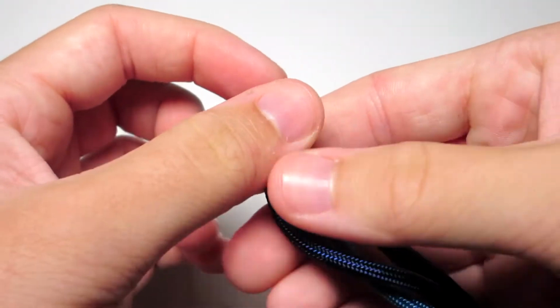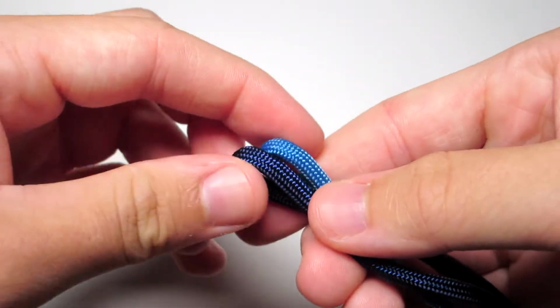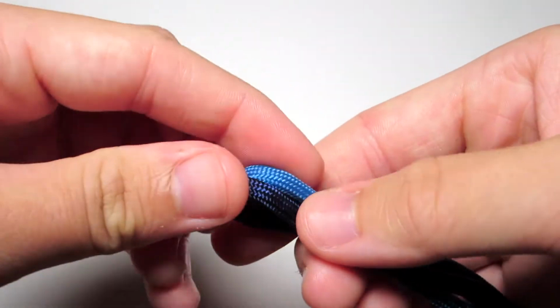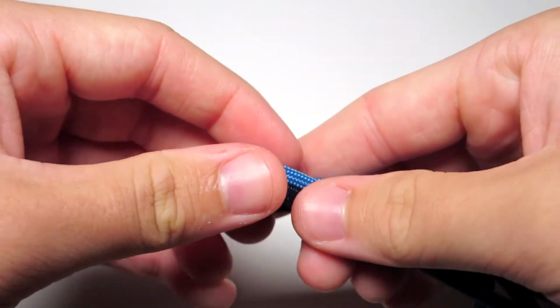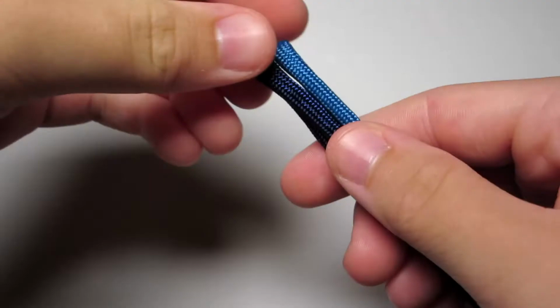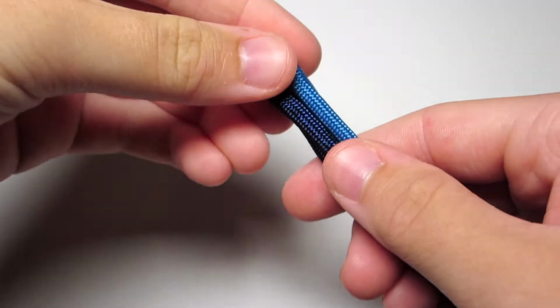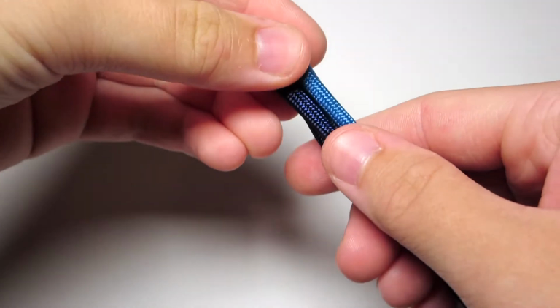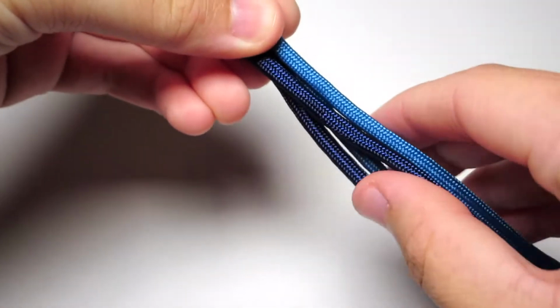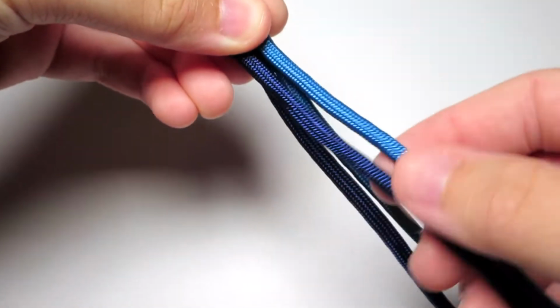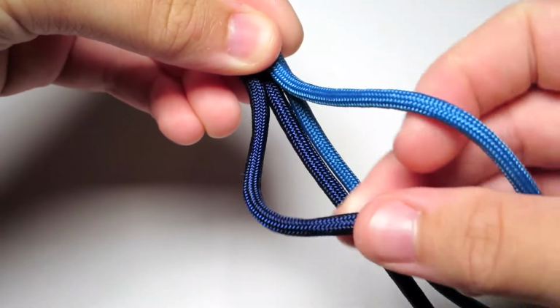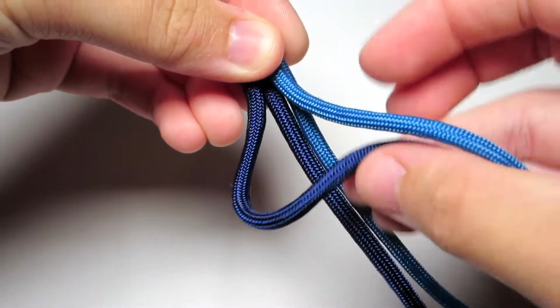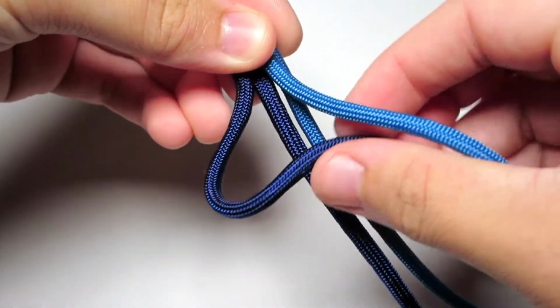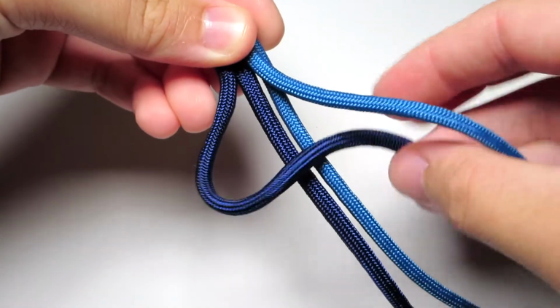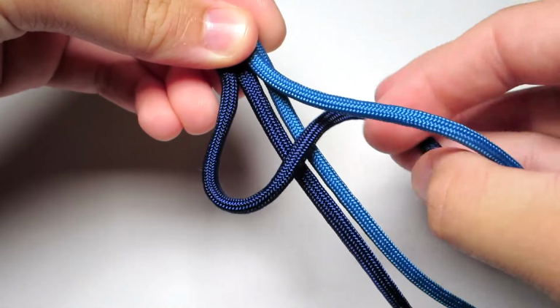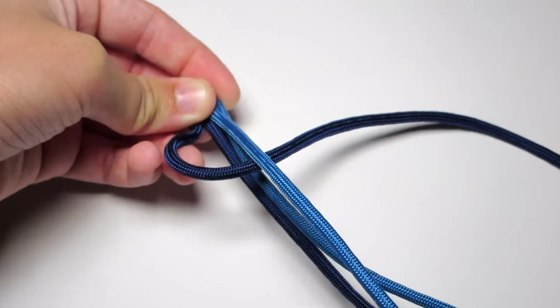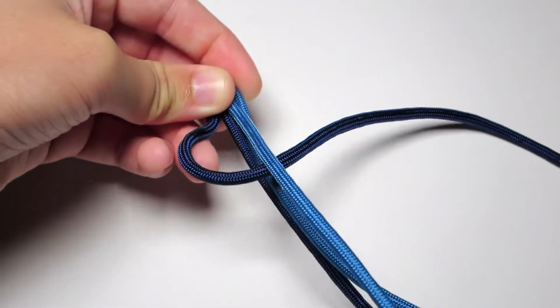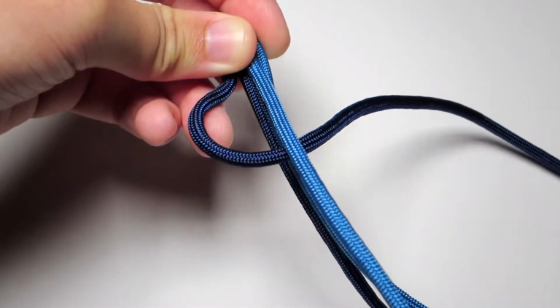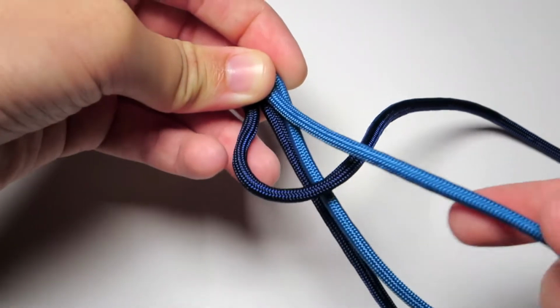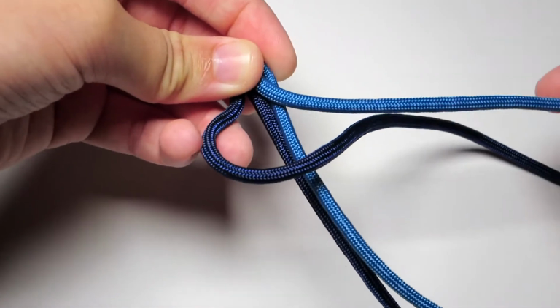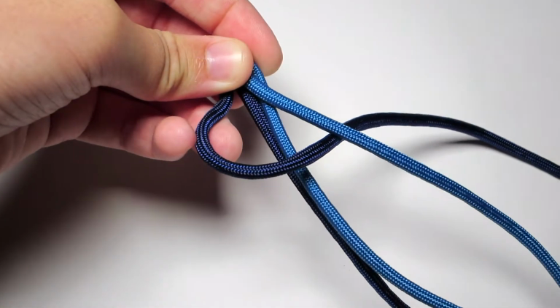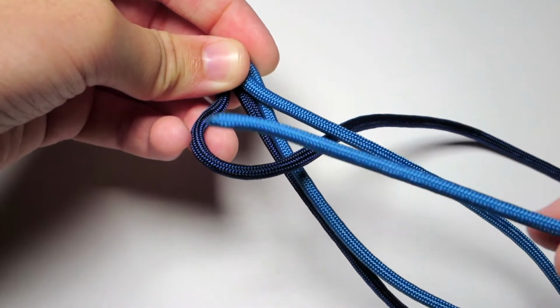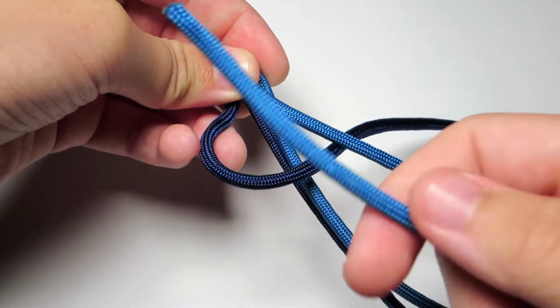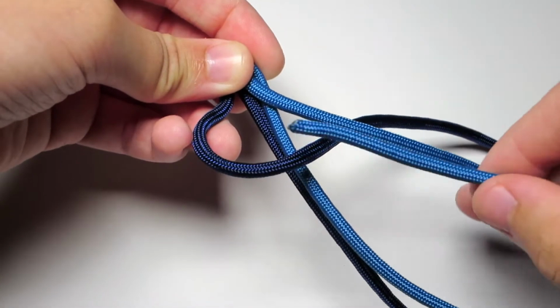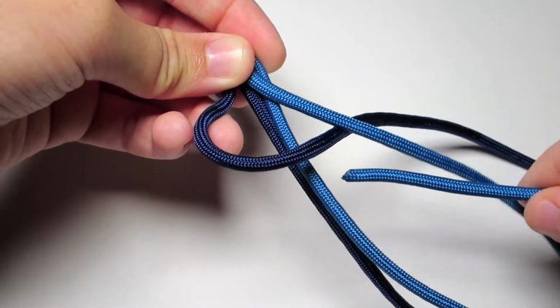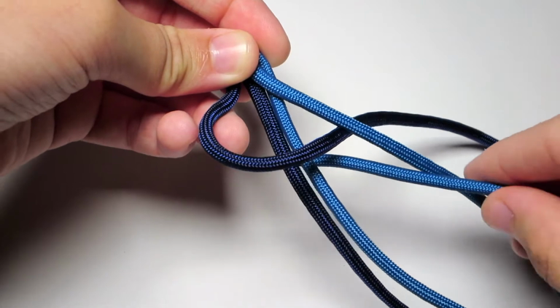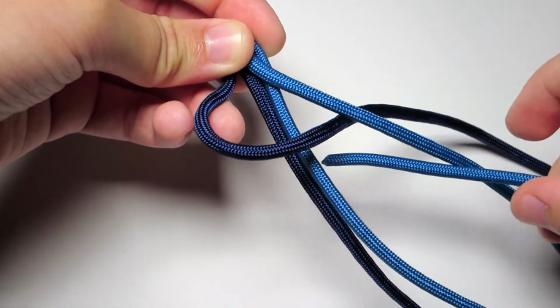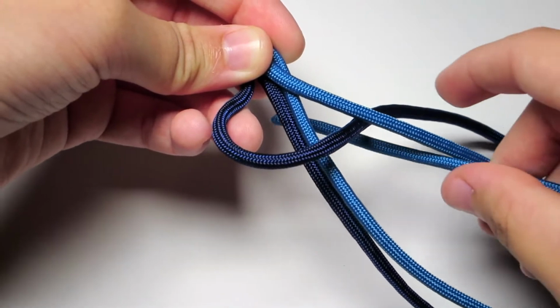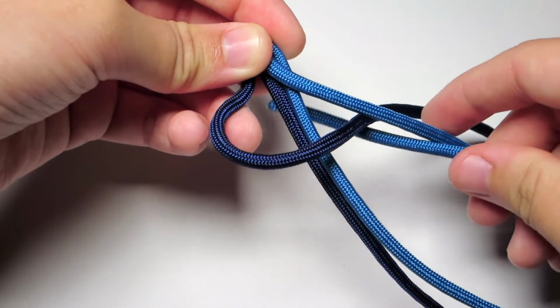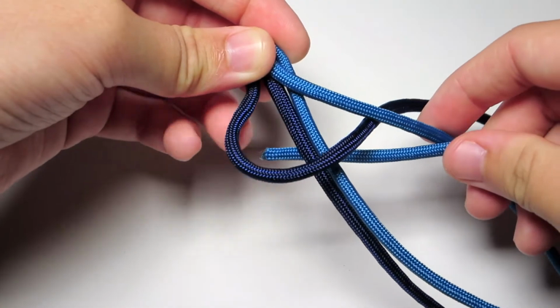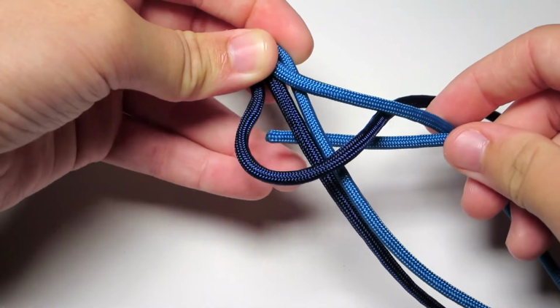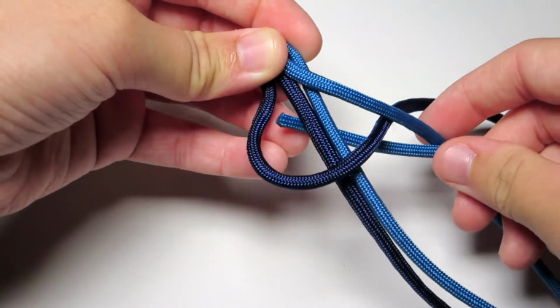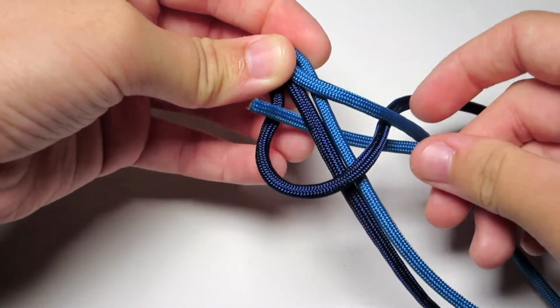Then you're just going to do a cobra stitch. Go ahead and take your left cord, put it over the middle two strands, take your right cord, put it over that strand and then back behind the middle two strands and up through the left loop. Then just go ahead and tighten that.